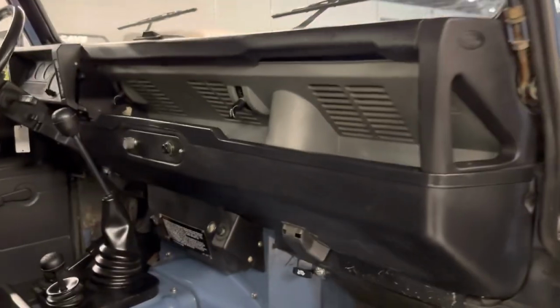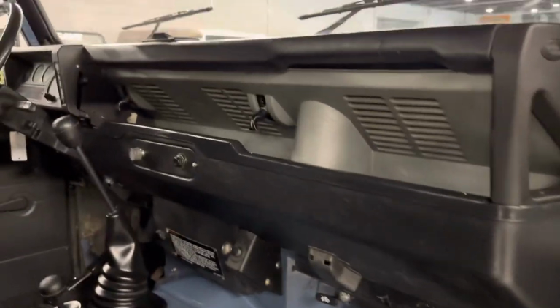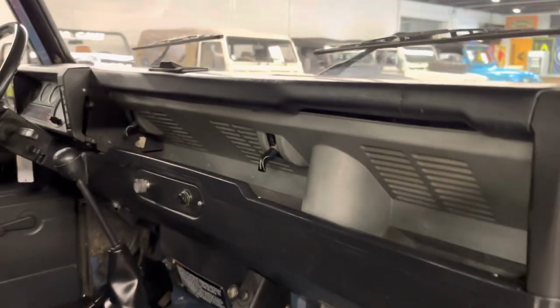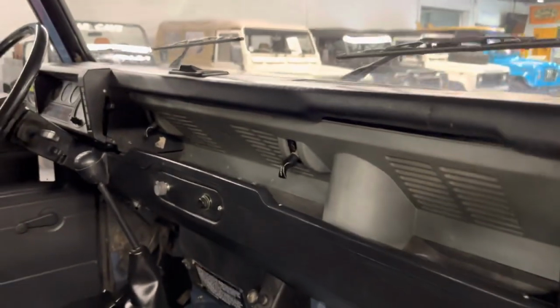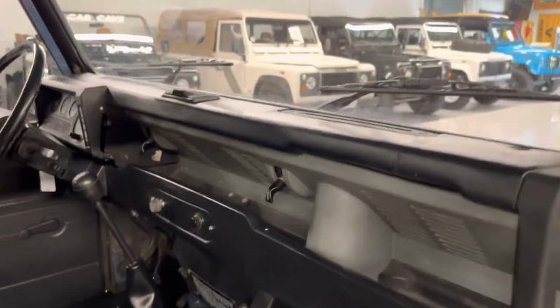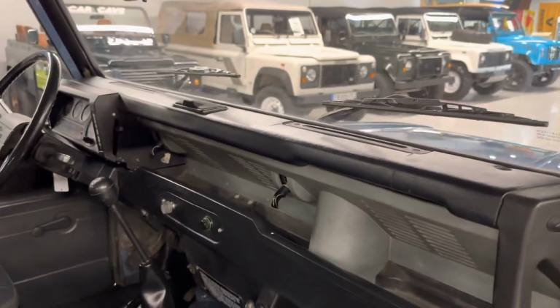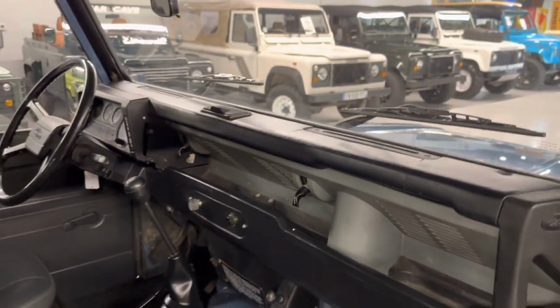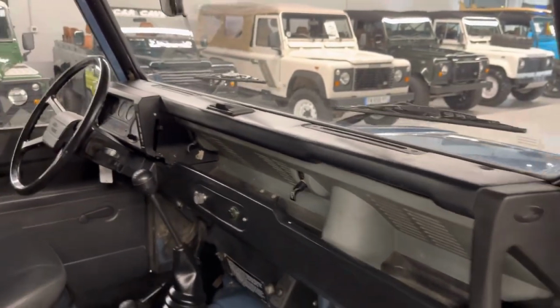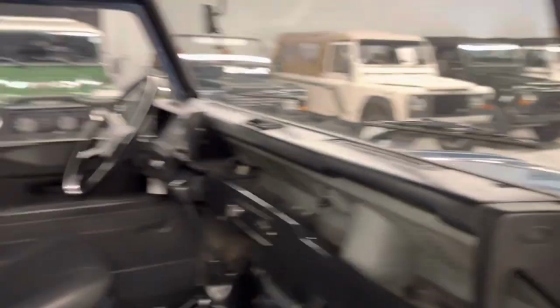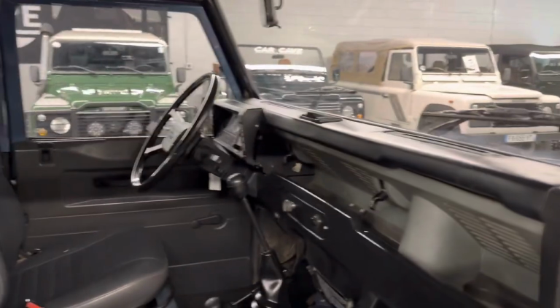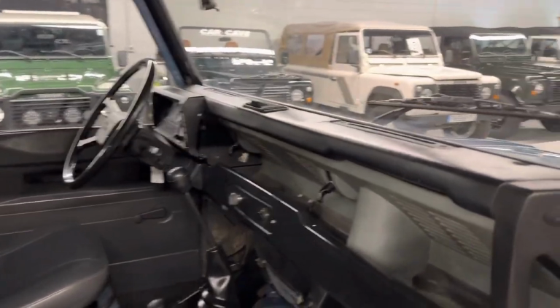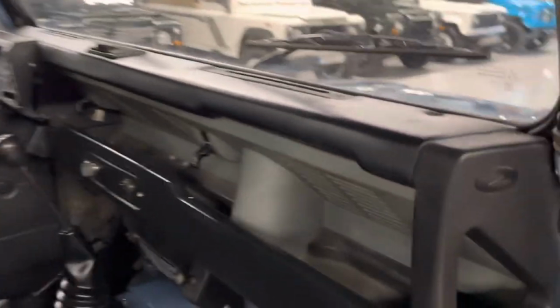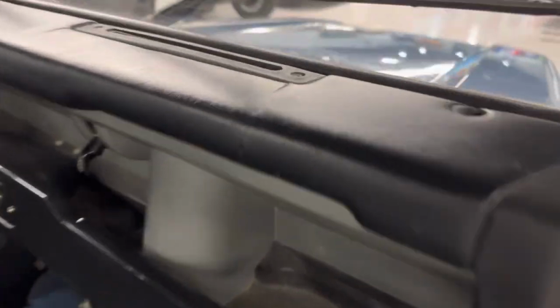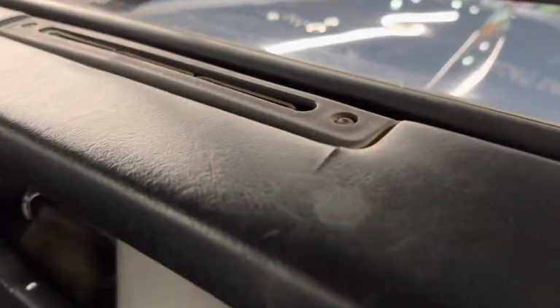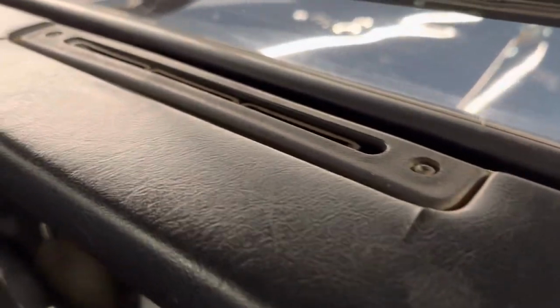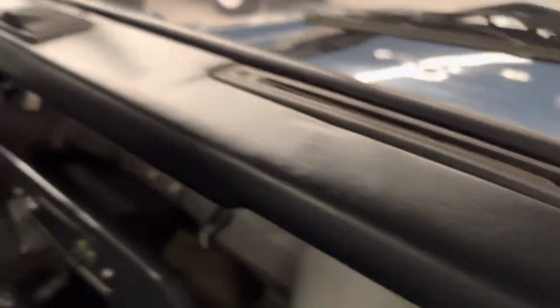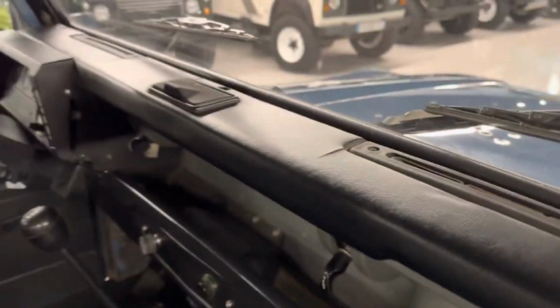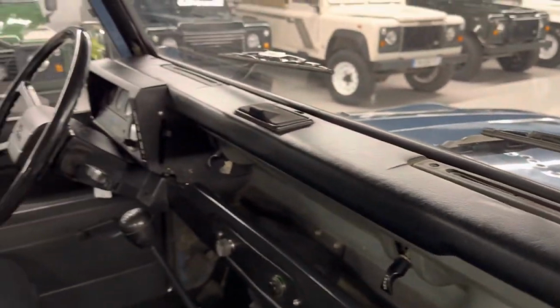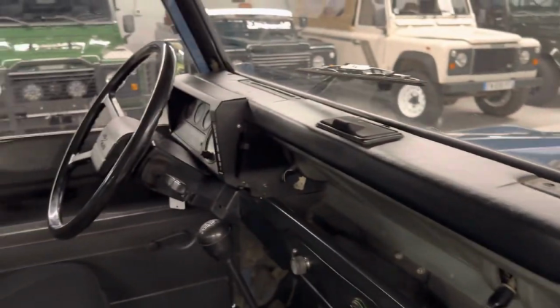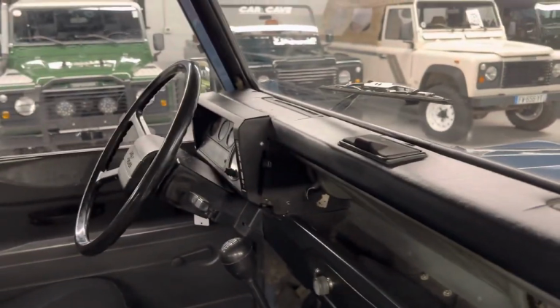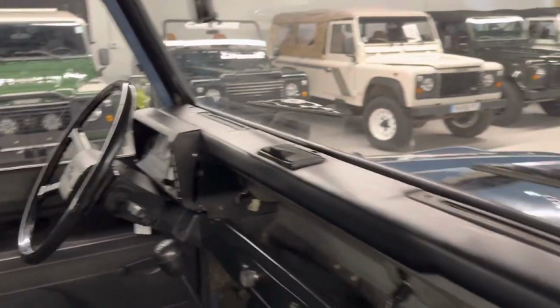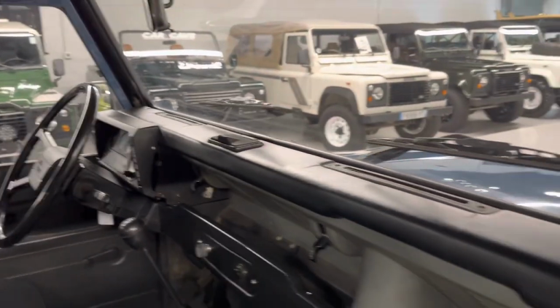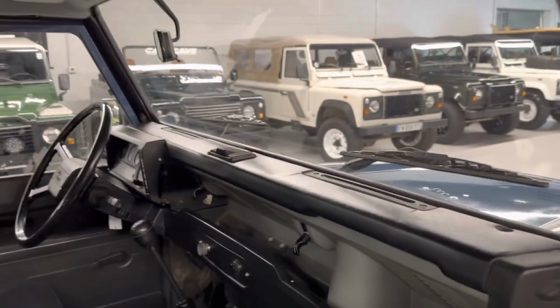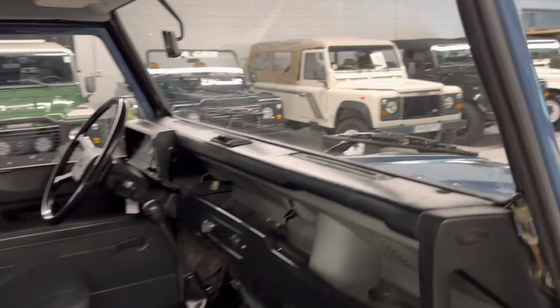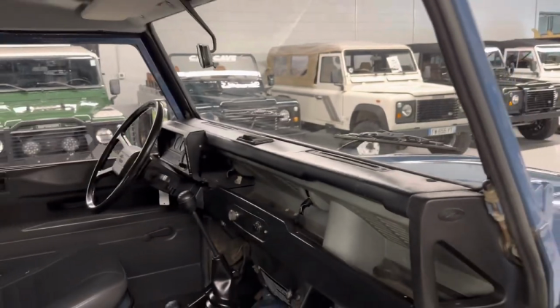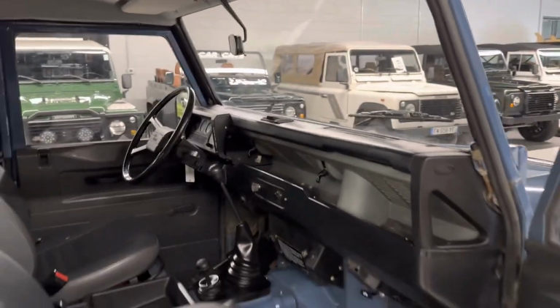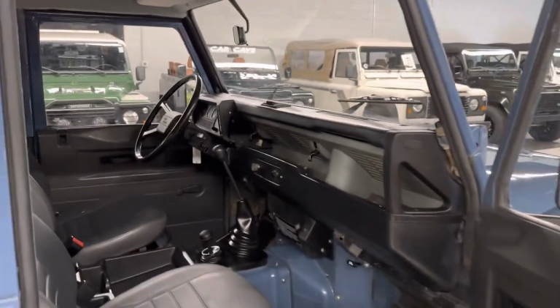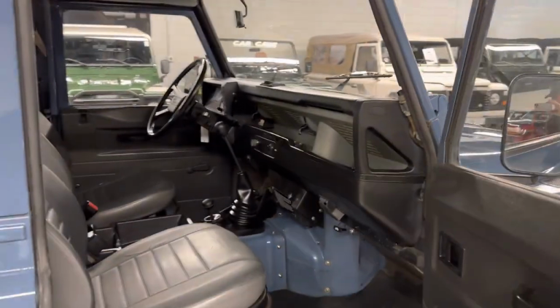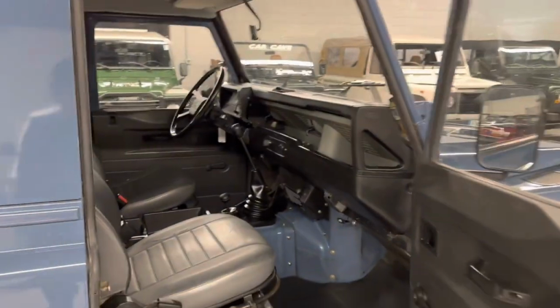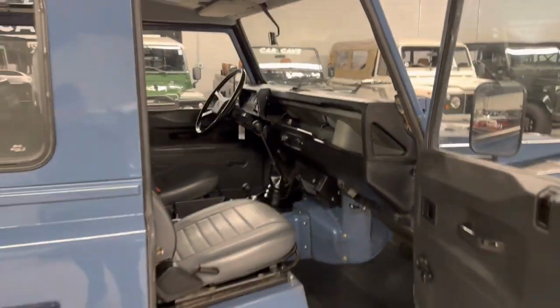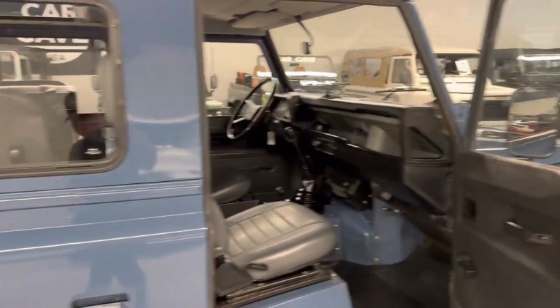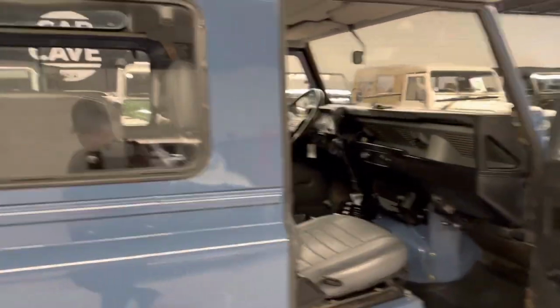Lower dash is in good shape. Shift boot's in good shape. Dash is in good shape — there's a few small cracks. They actually don't produce those anymore; they've been out of stock for a long time. It's one of those that's hard to get your hands on, but they can be recovered.